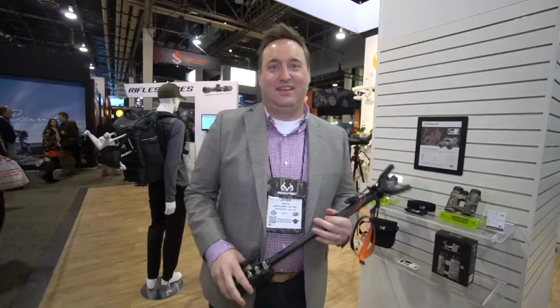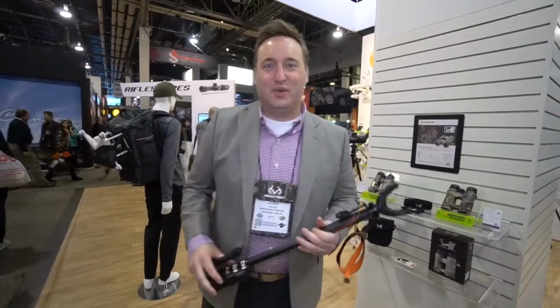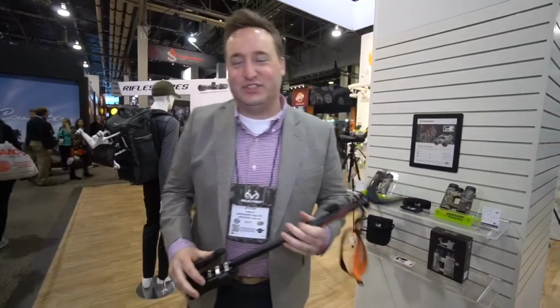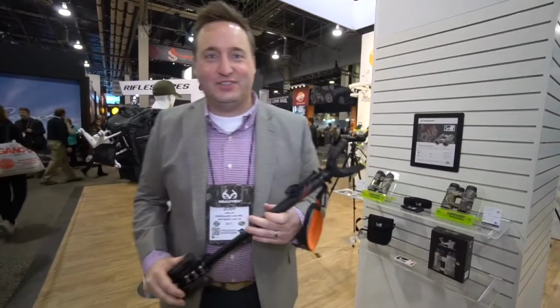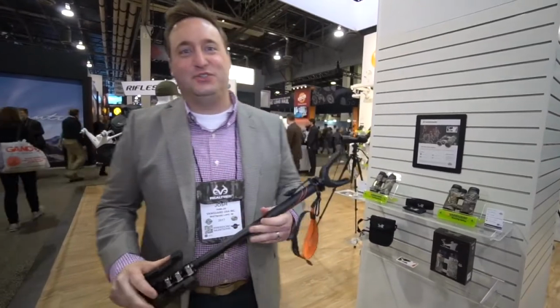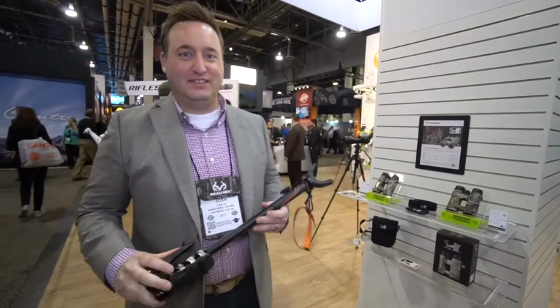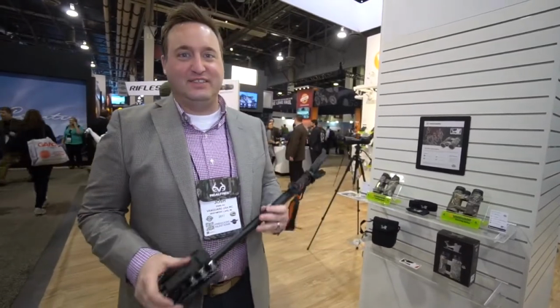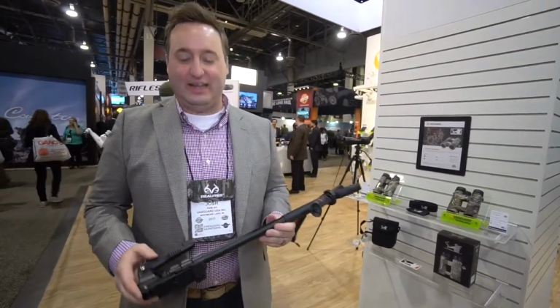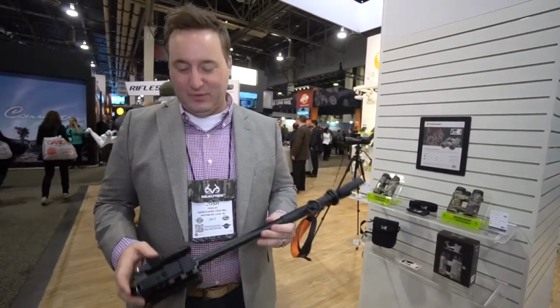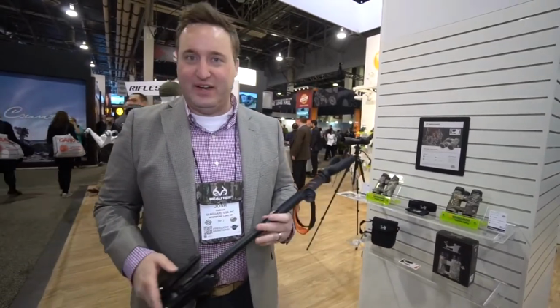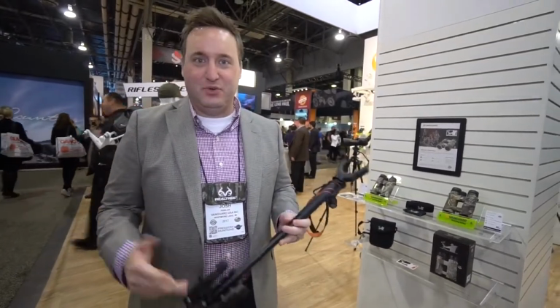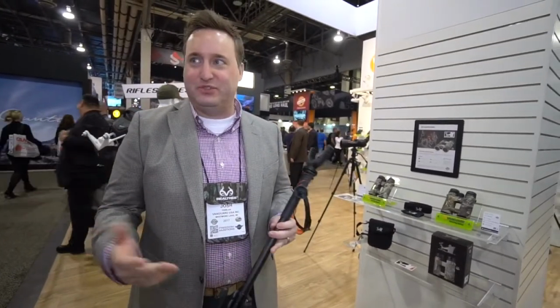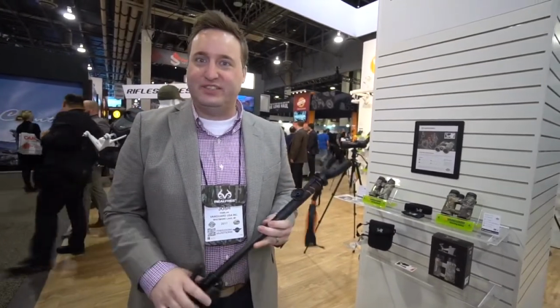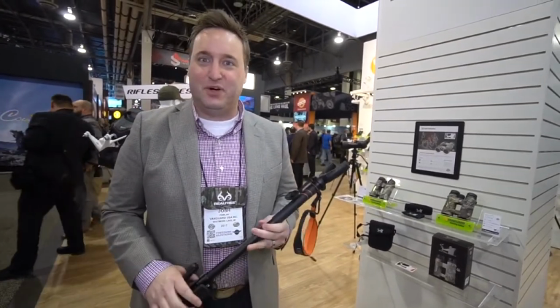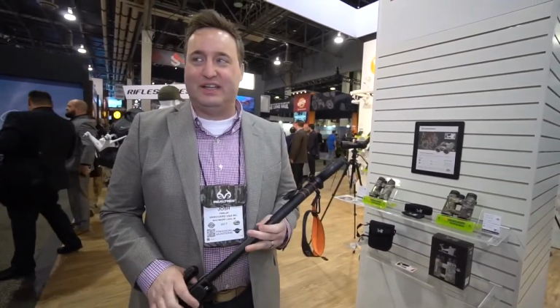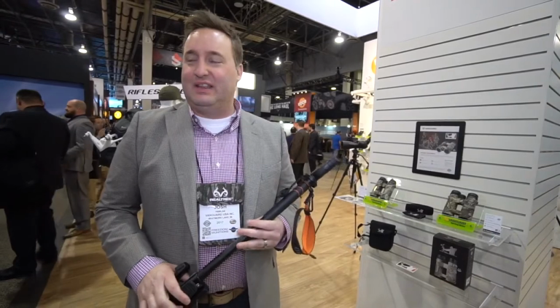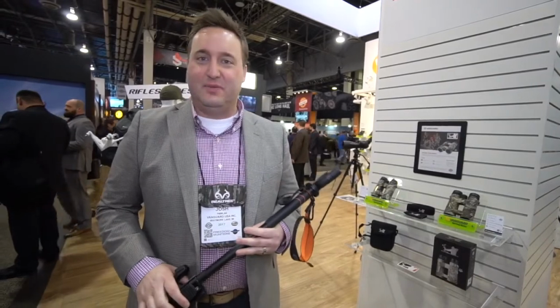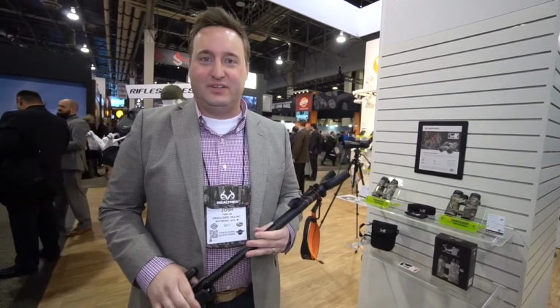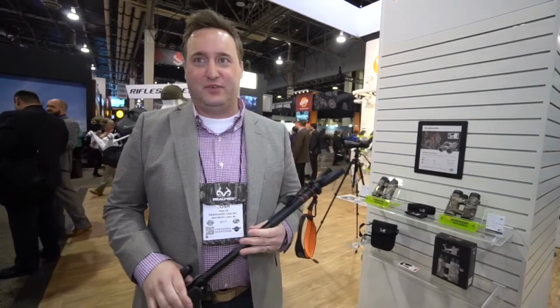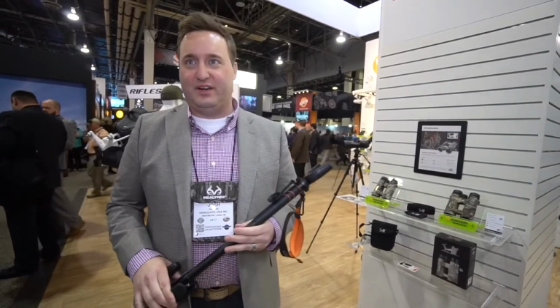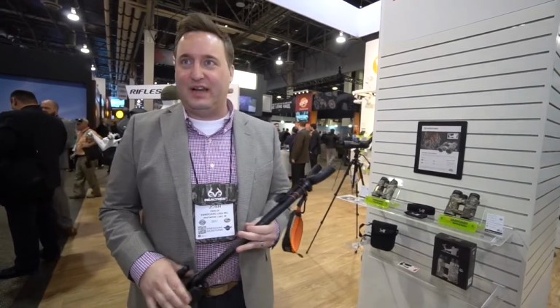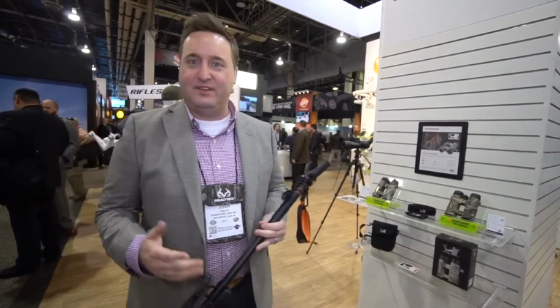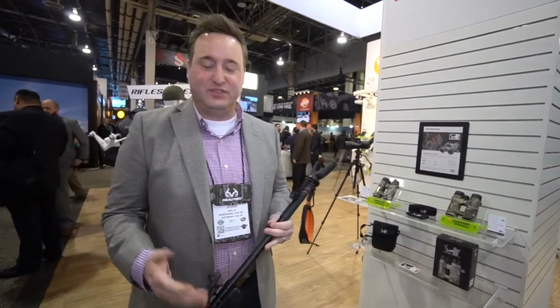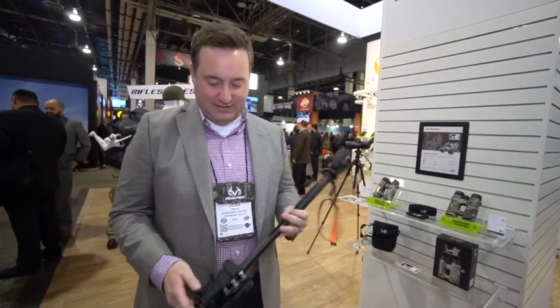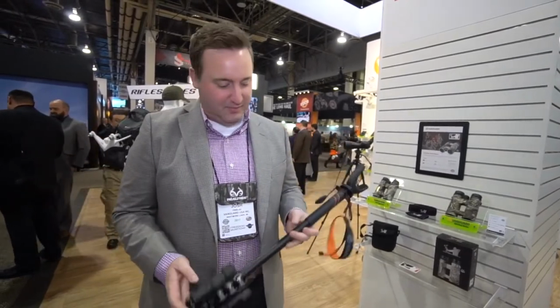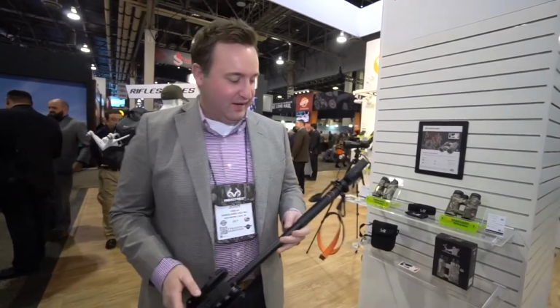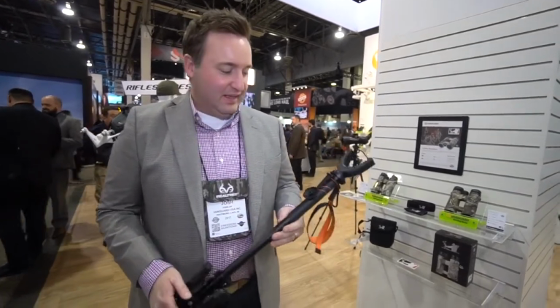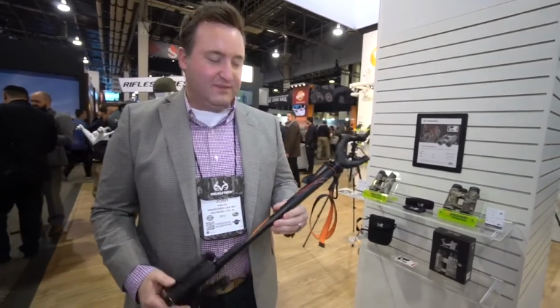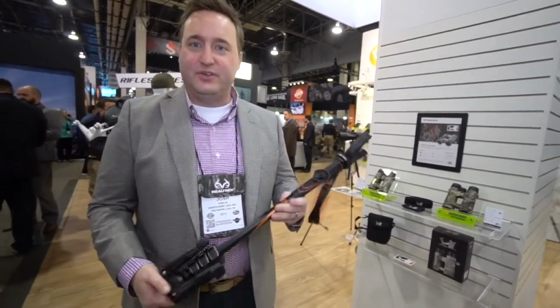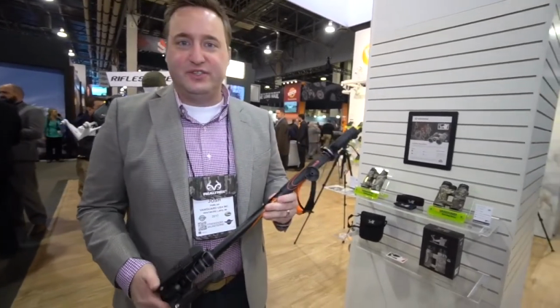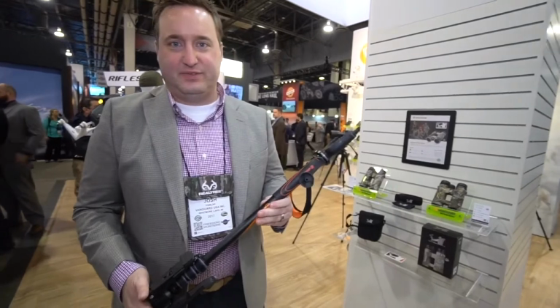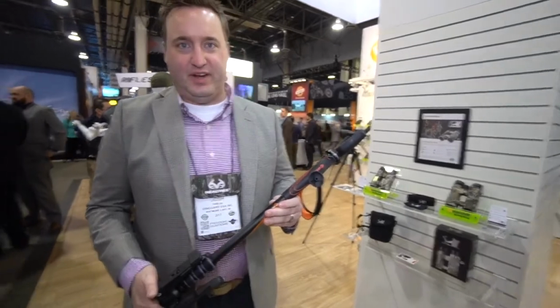We are at SHOT Show 2017 and we're at the Vanguard booth. I'm Josh Pollock, the marketing director for Vanguard, and I wanted to talk to you guys a little bit about the VO Shooting Stick from Vanguard.